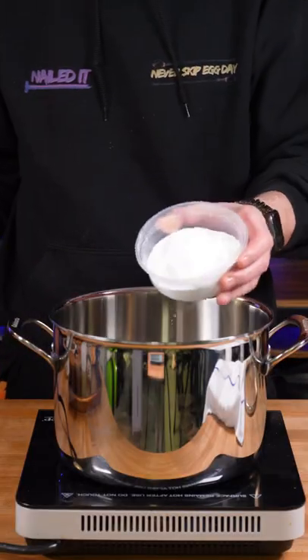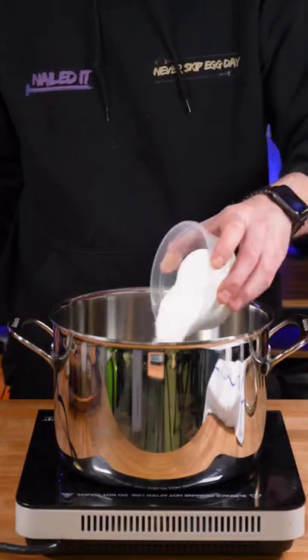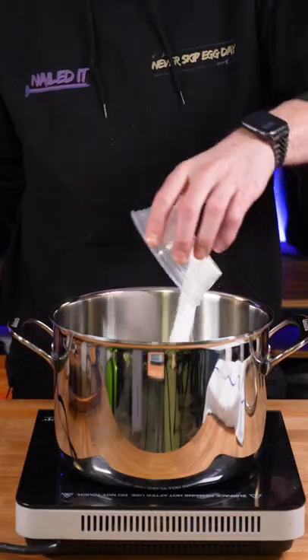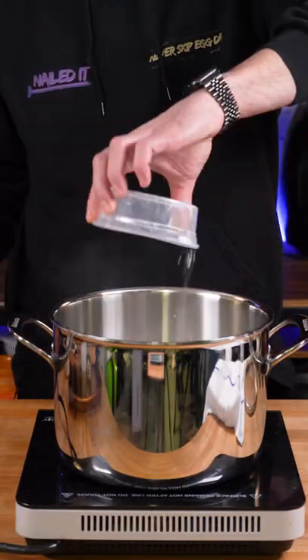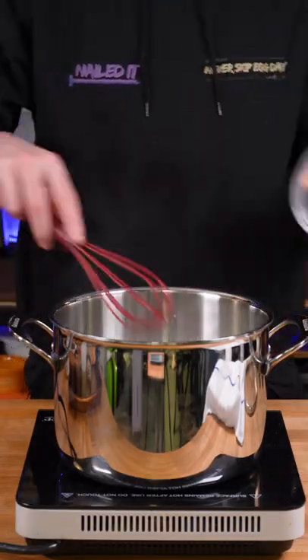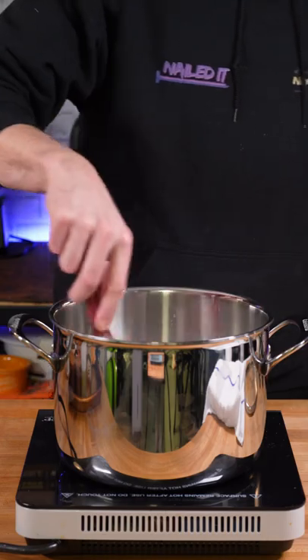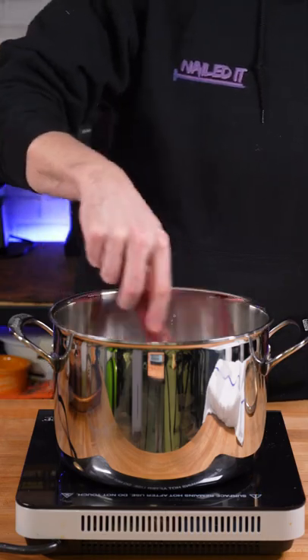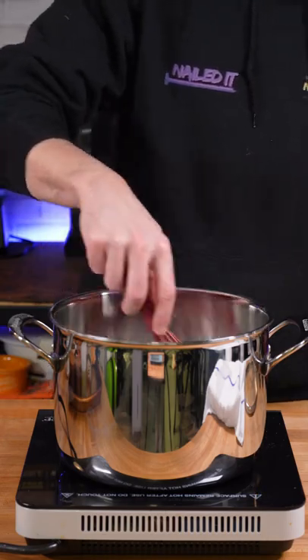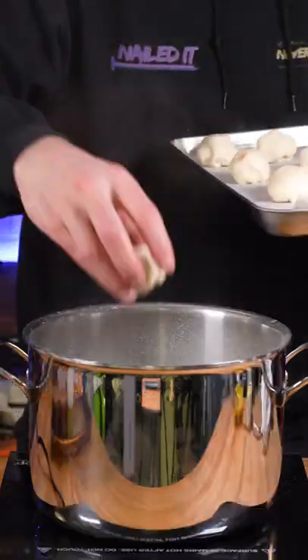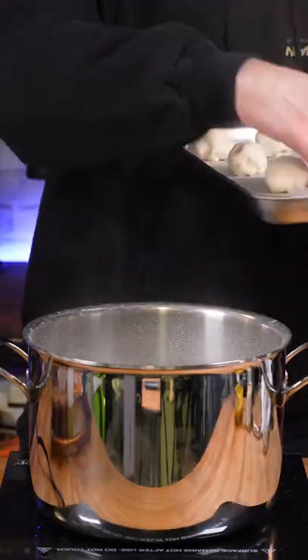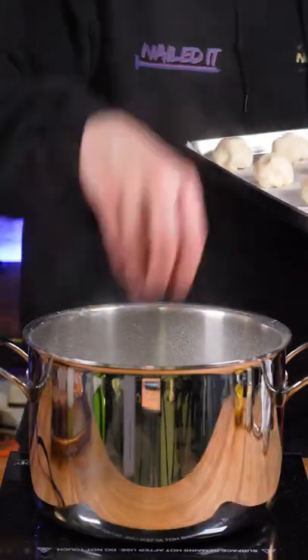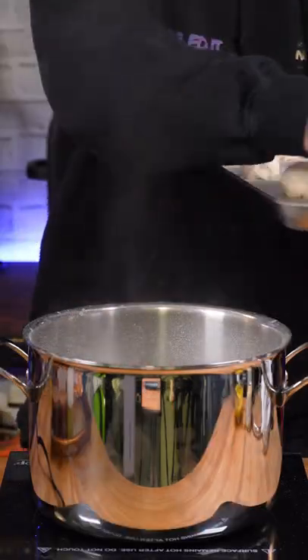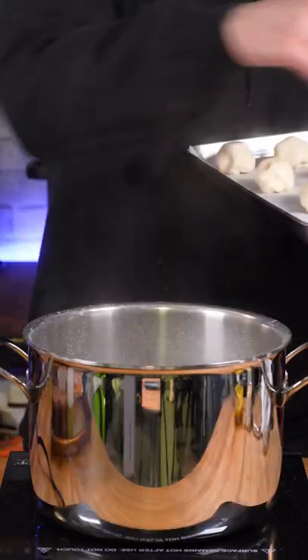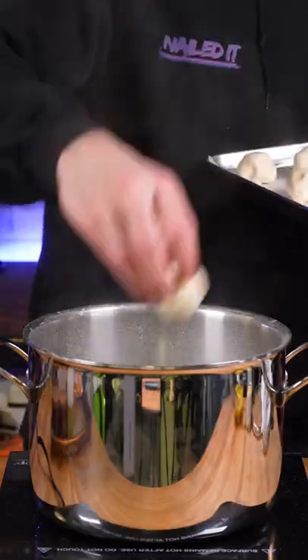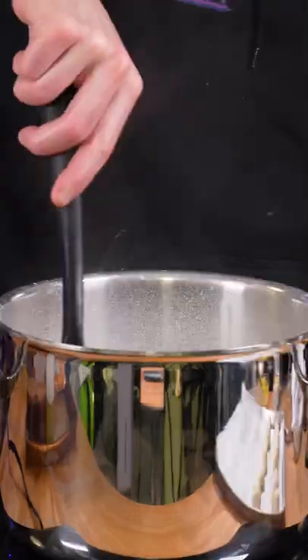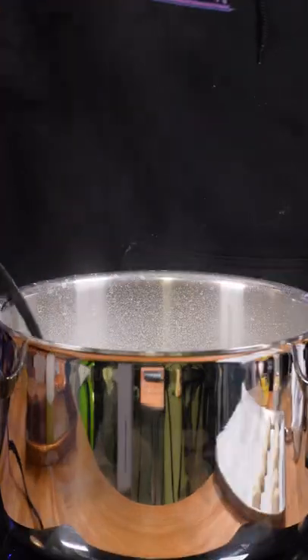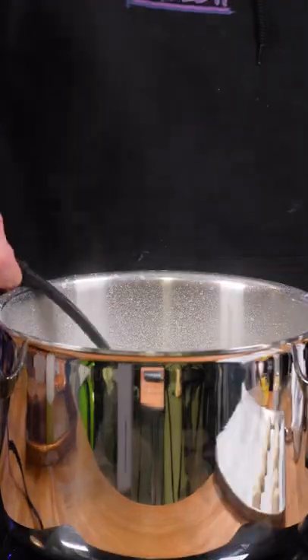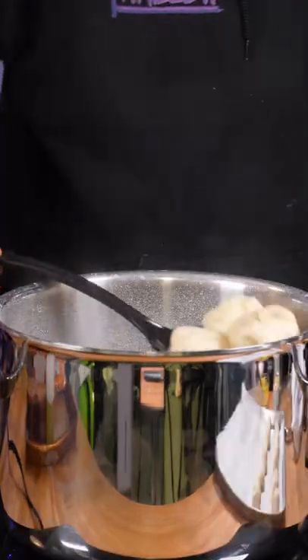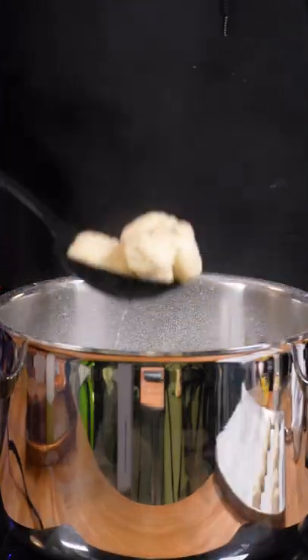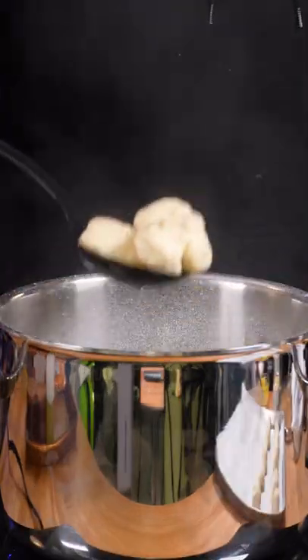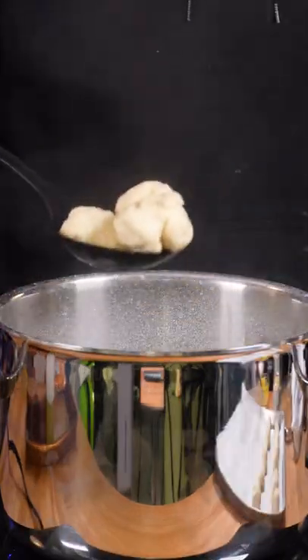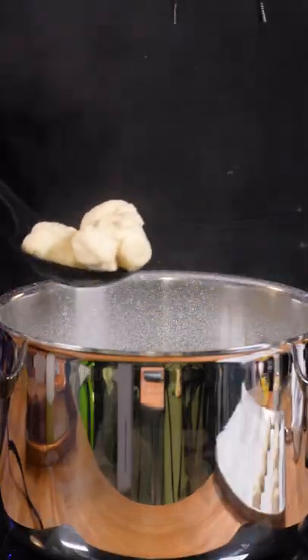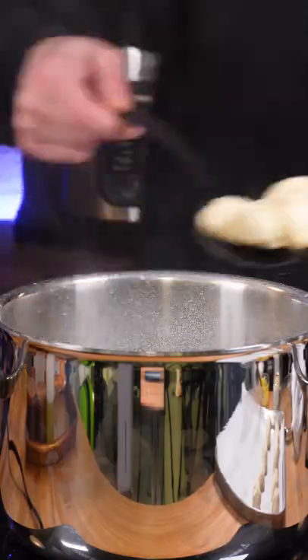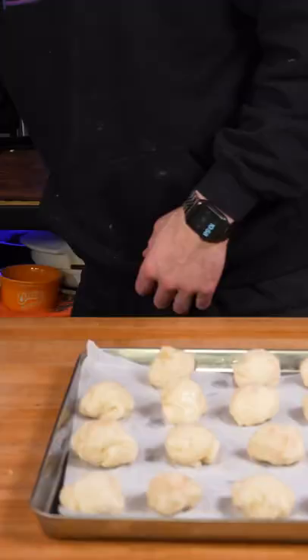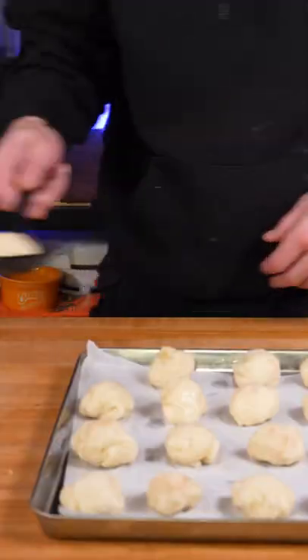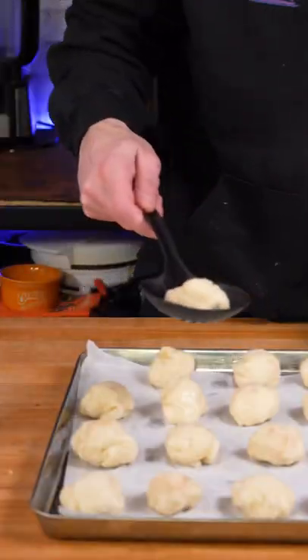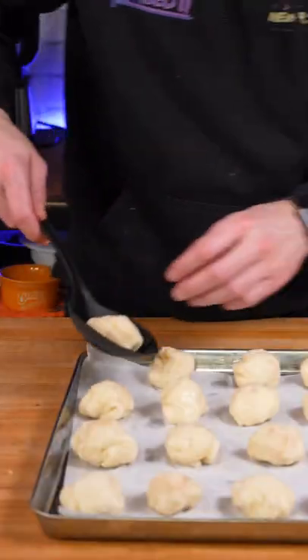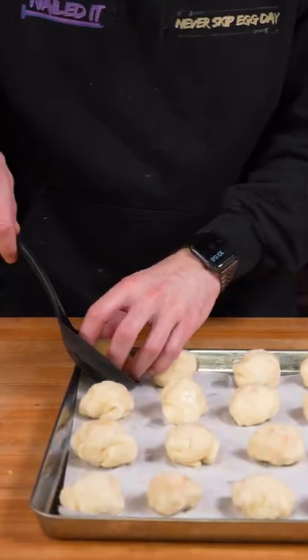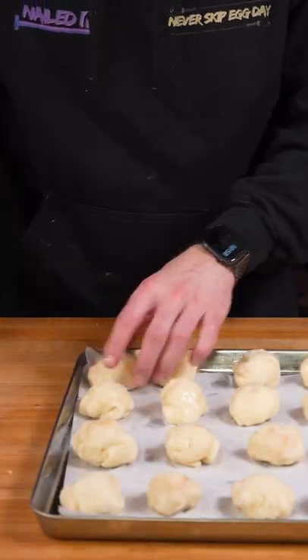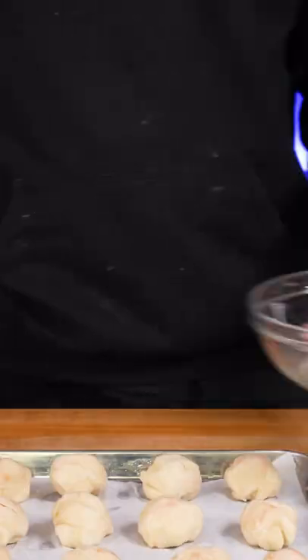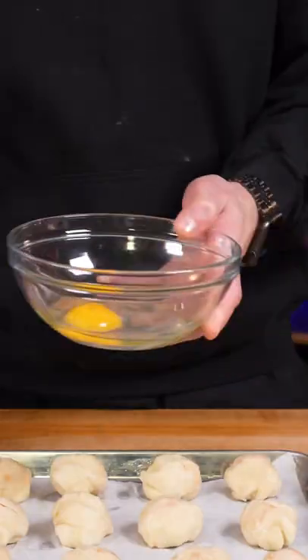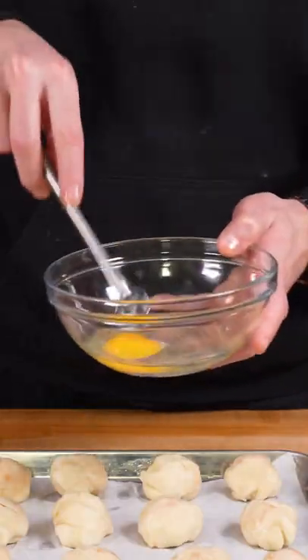This is going to create the pretzel dough. Once the water is boiling, drop these rested dough balls and boil for 60 seconds, but make sure that you're flipping the balls over so that all the sides get coated in the baking soda water mixture.